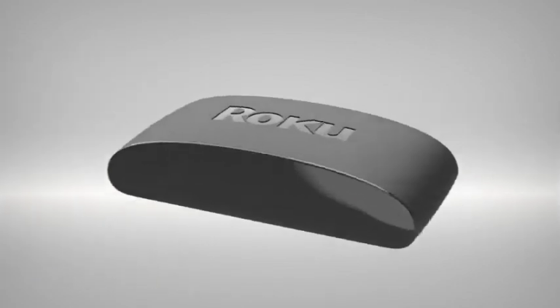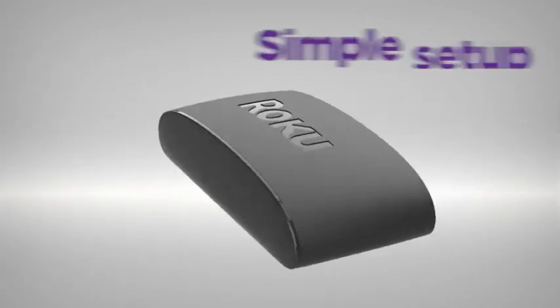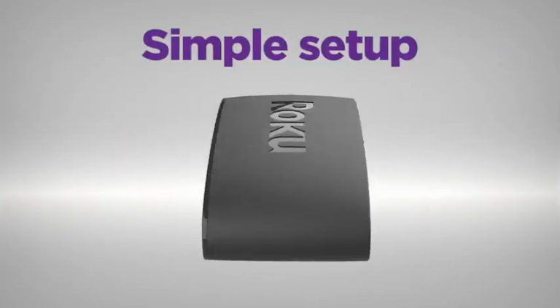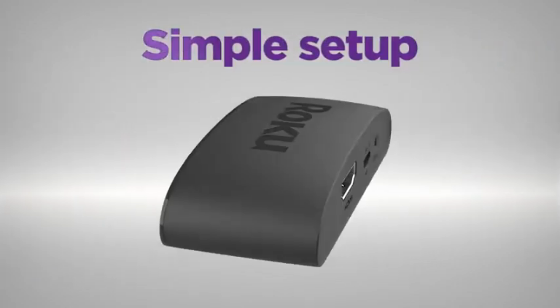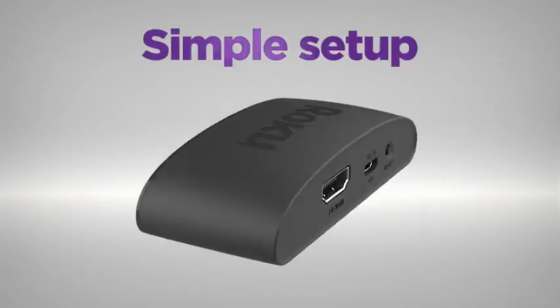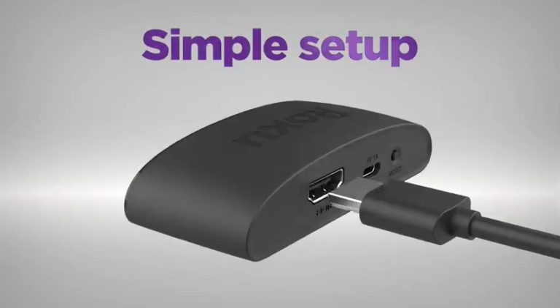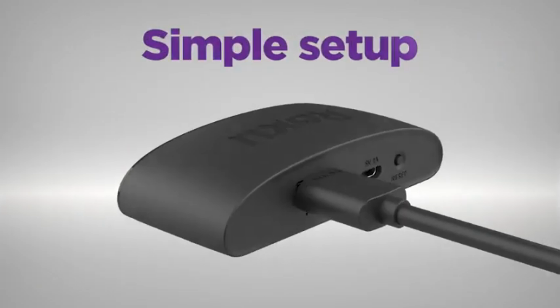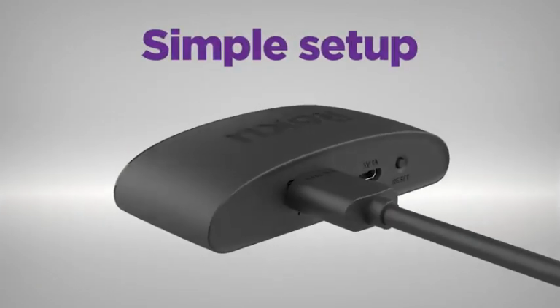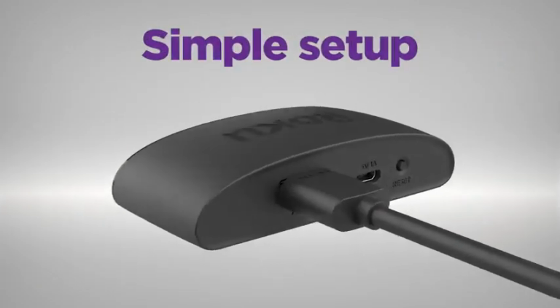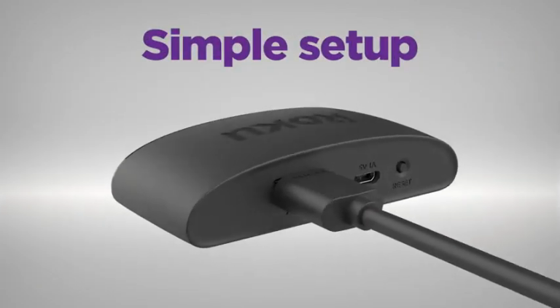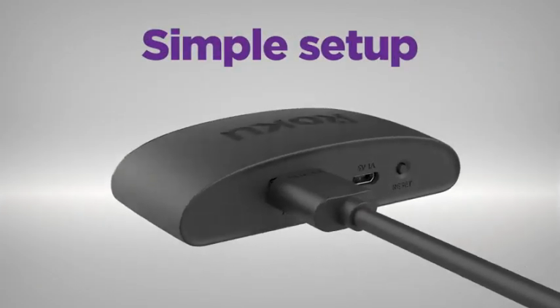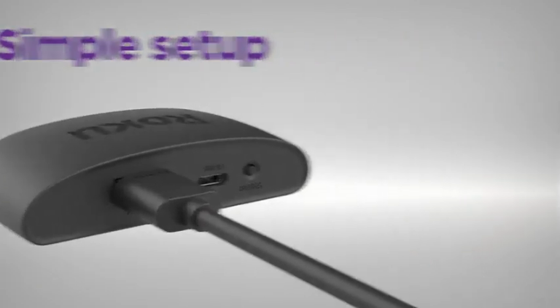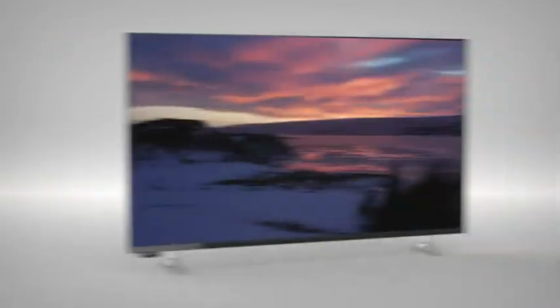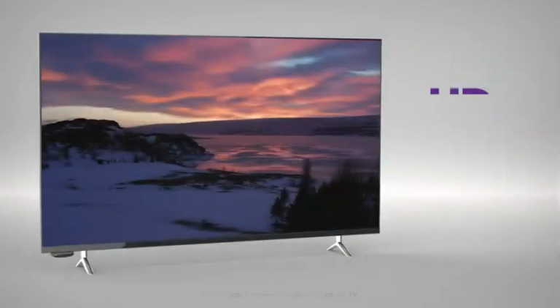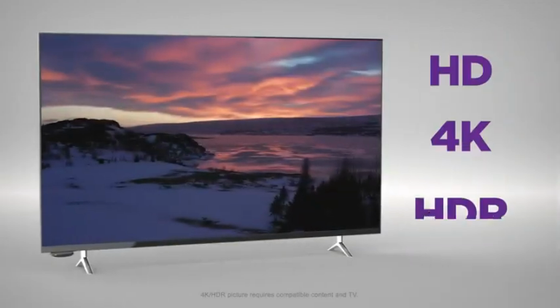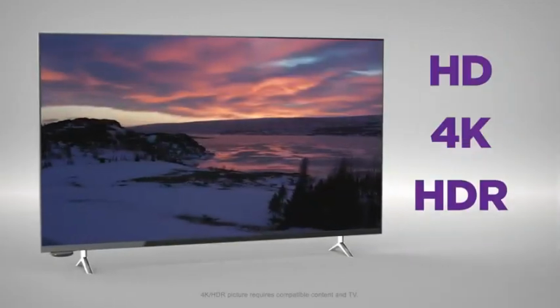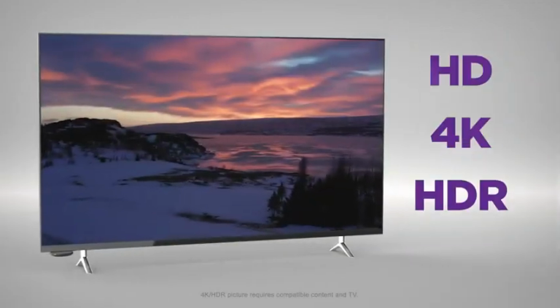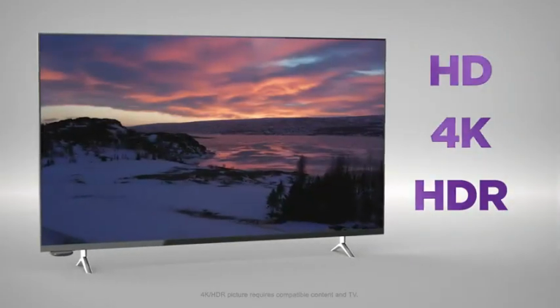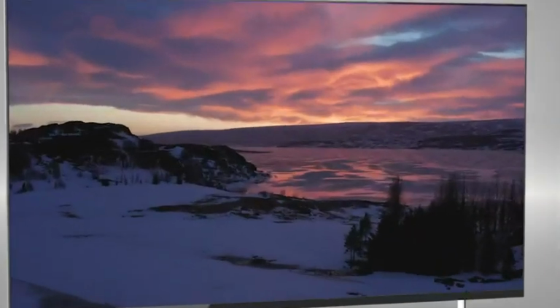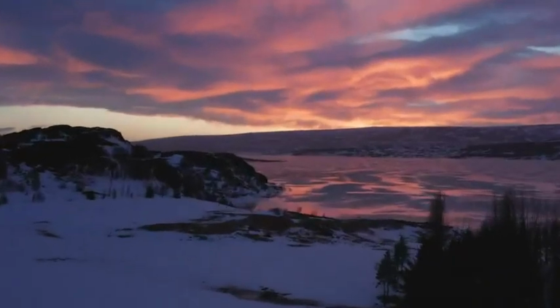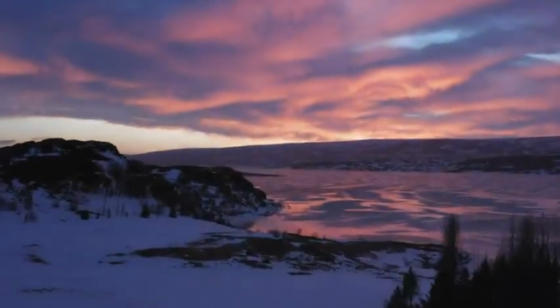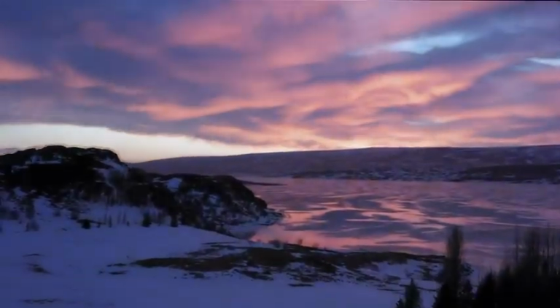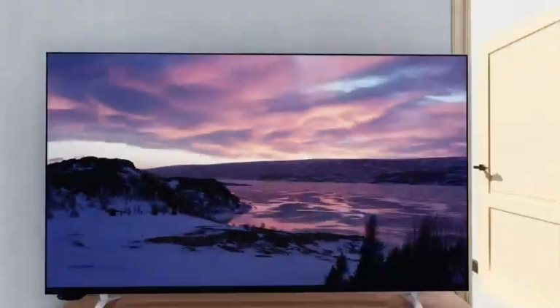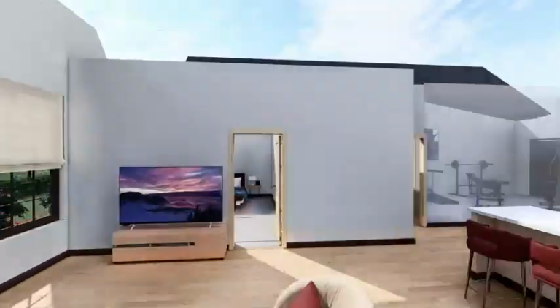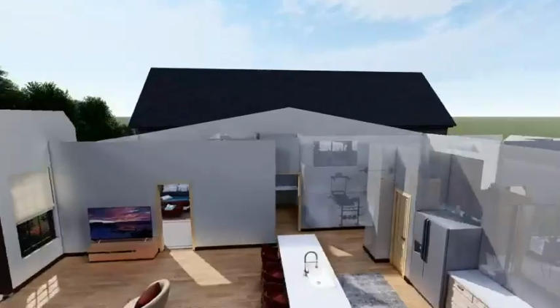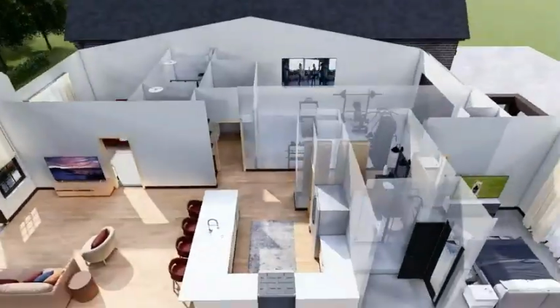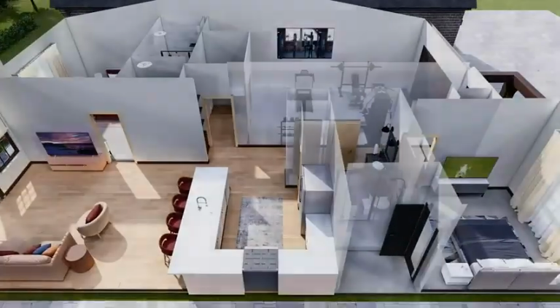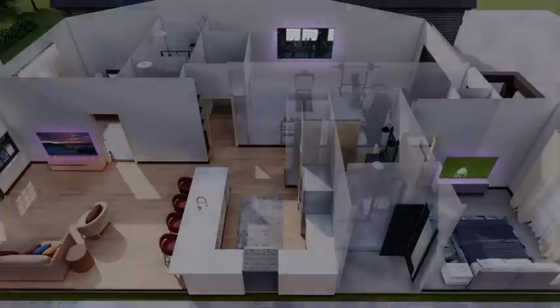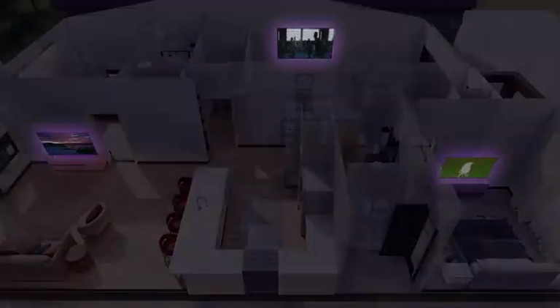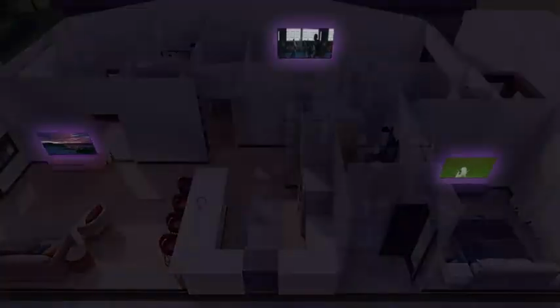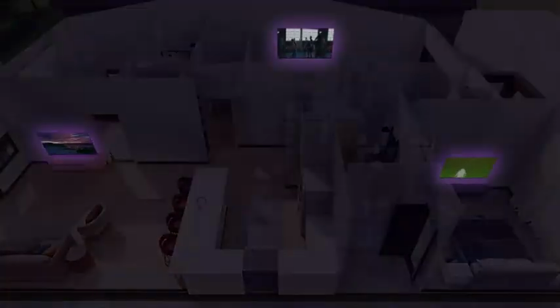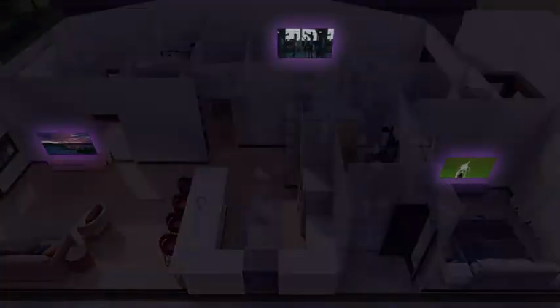Setup is a cinch with everything you need in the box. Watch what you love in brilliant picture quality with a smooth wireless connection, even with multiple devices on your network.